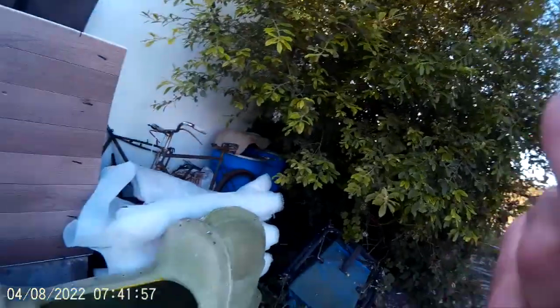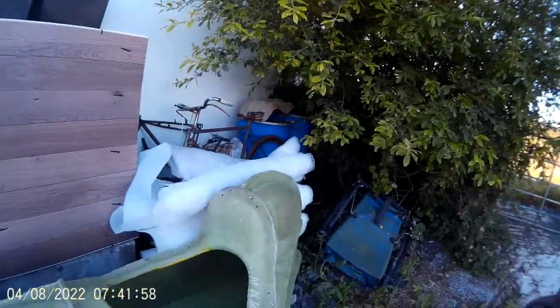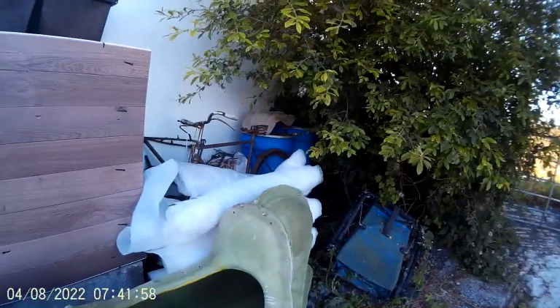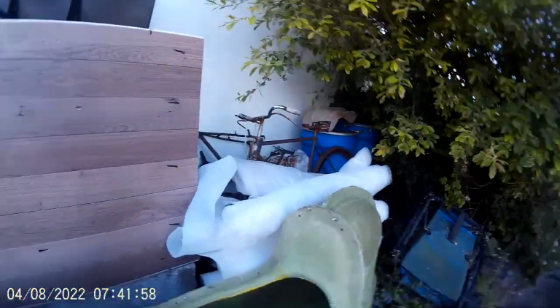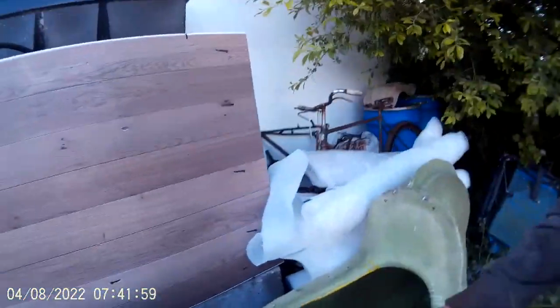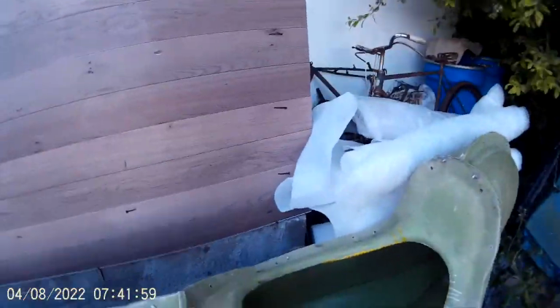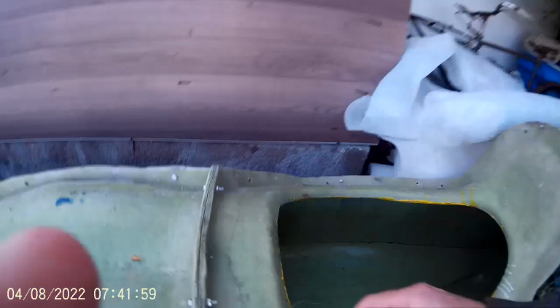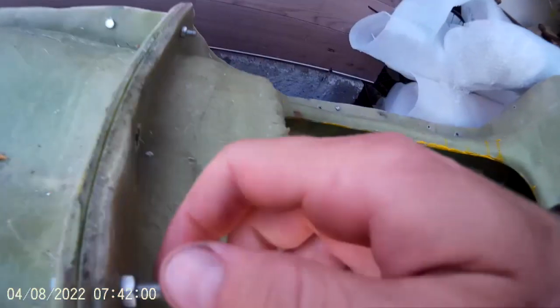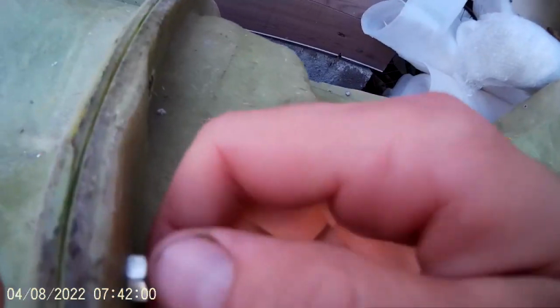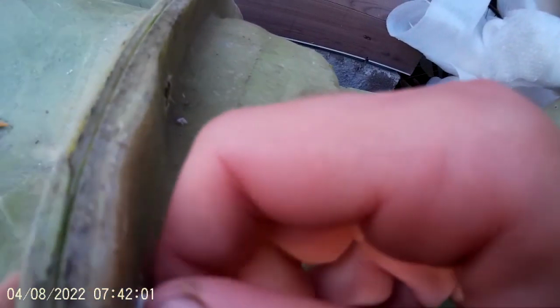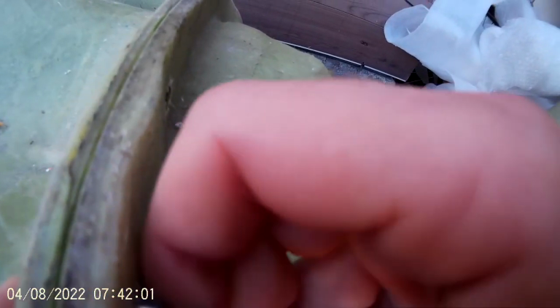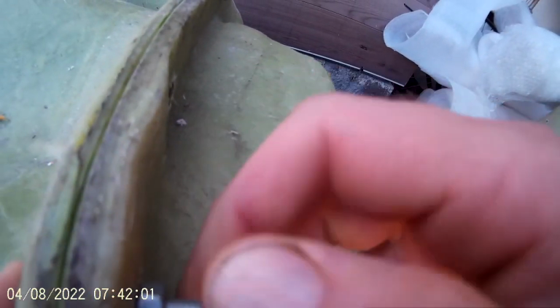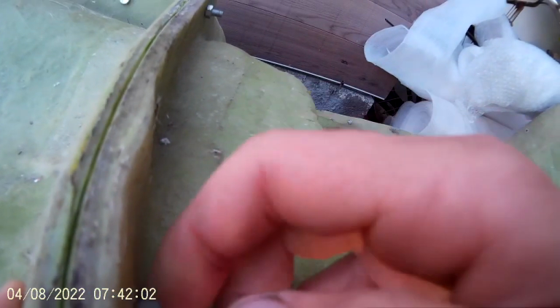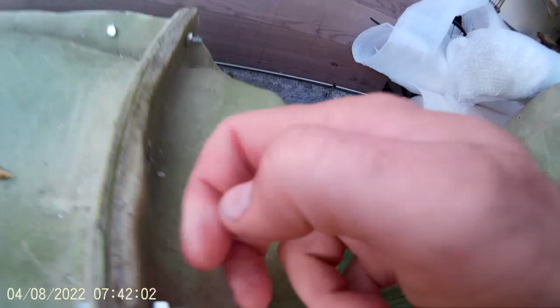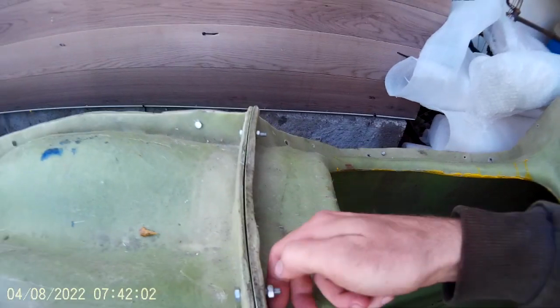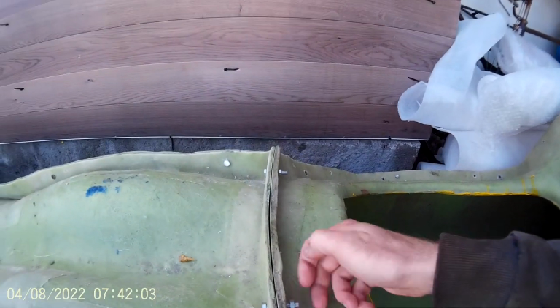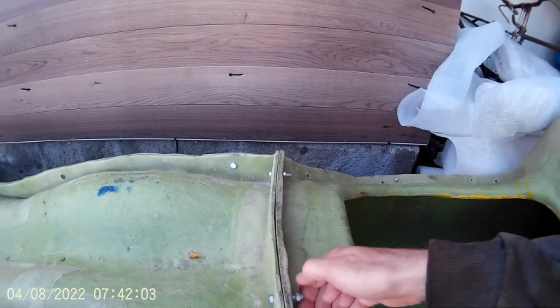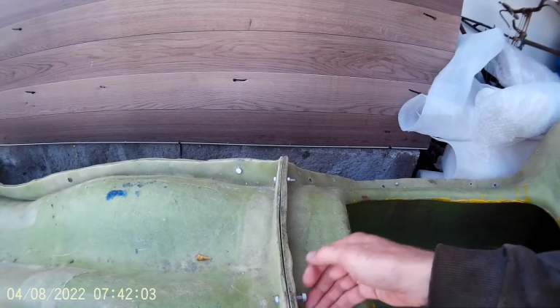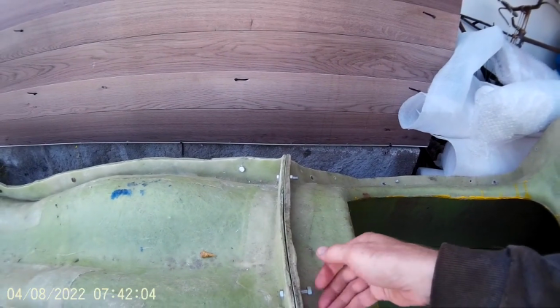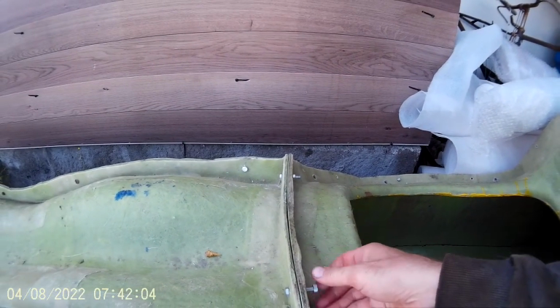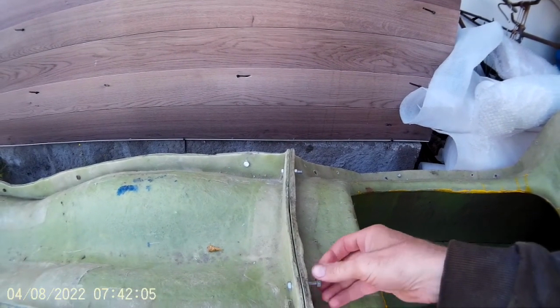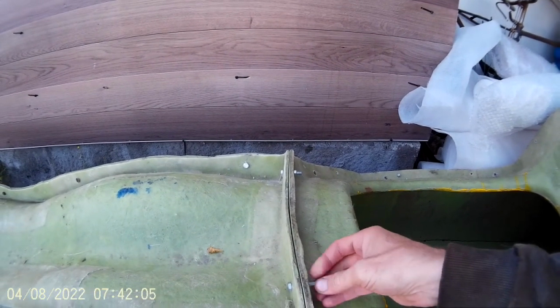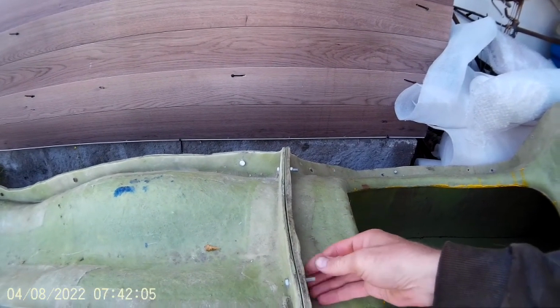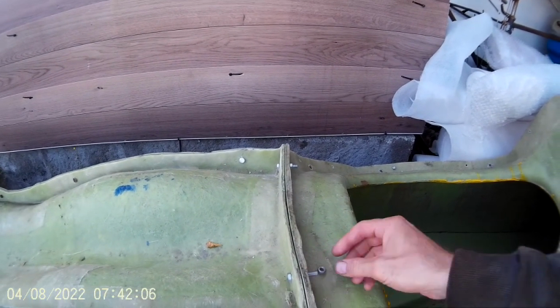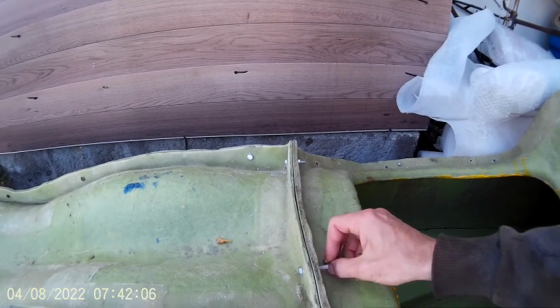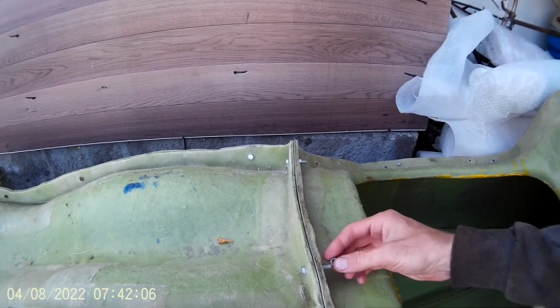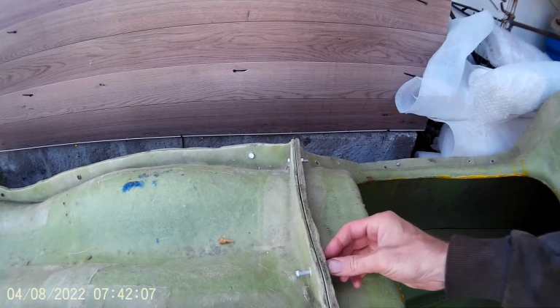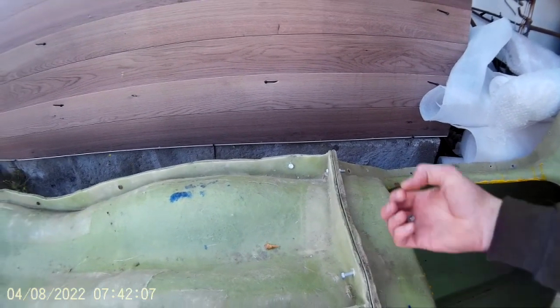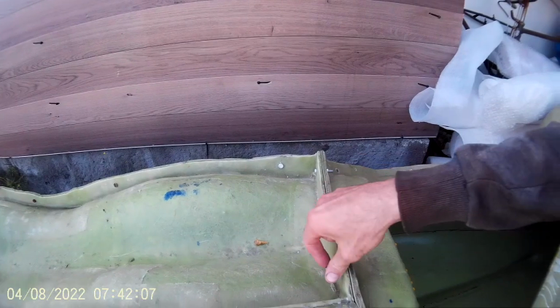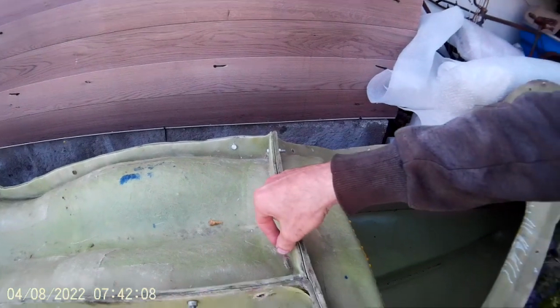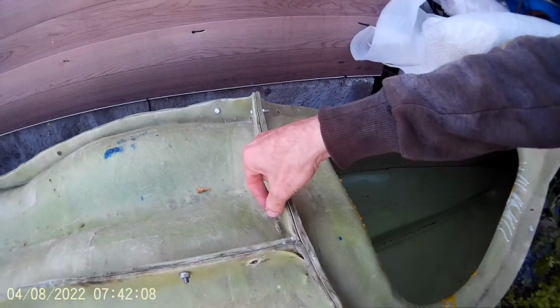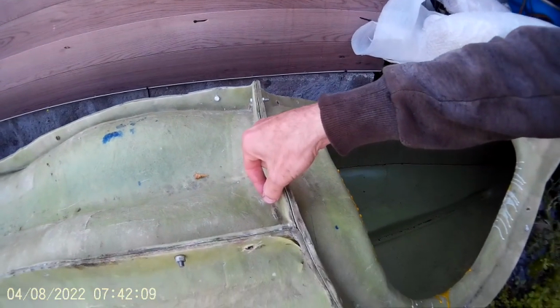First step is to take the mold apart, so I need to unscrew these bolts. Like this.